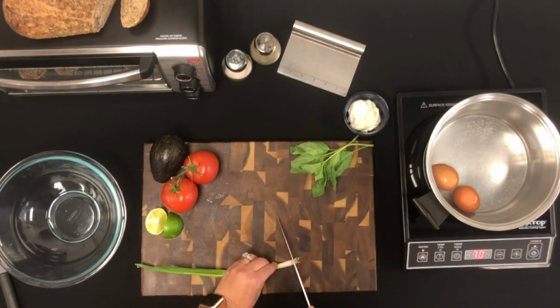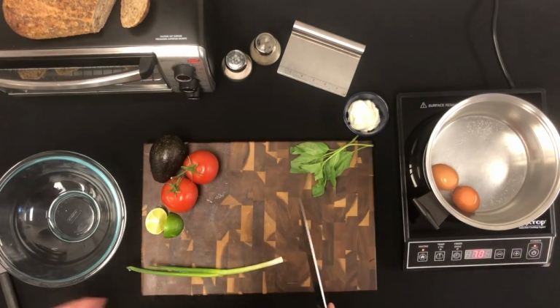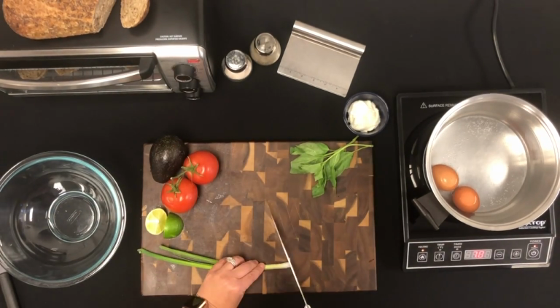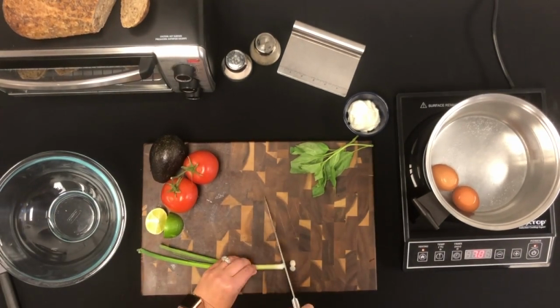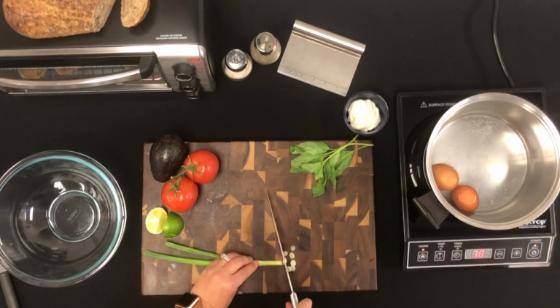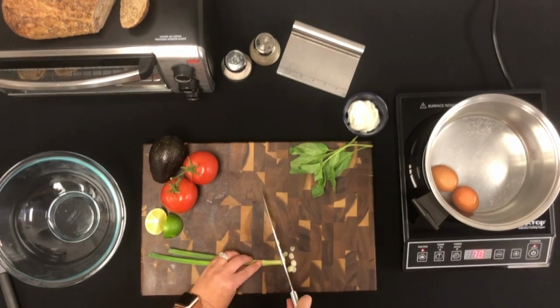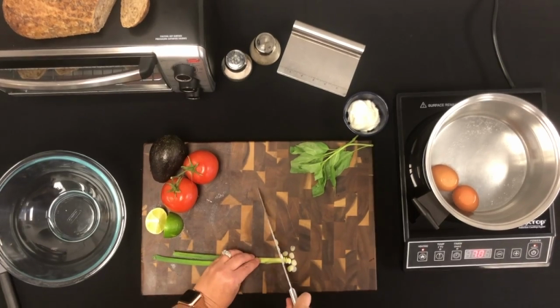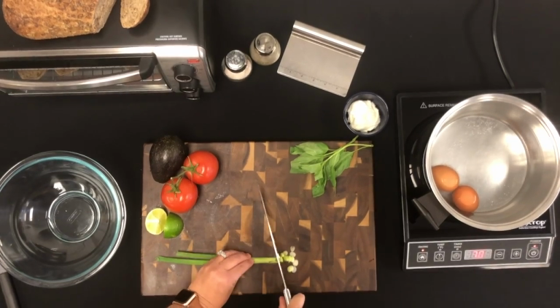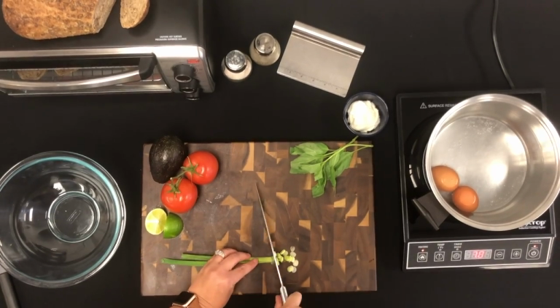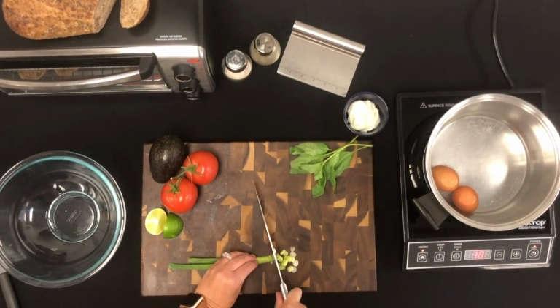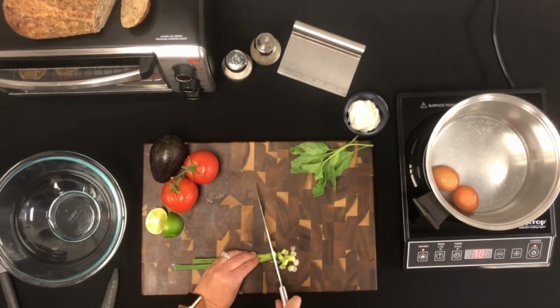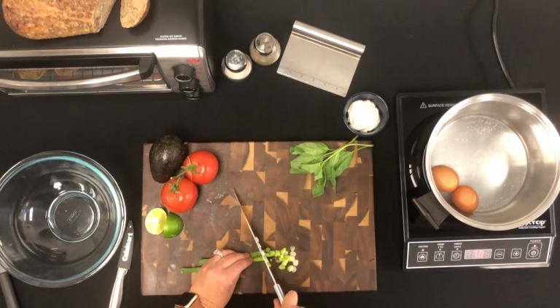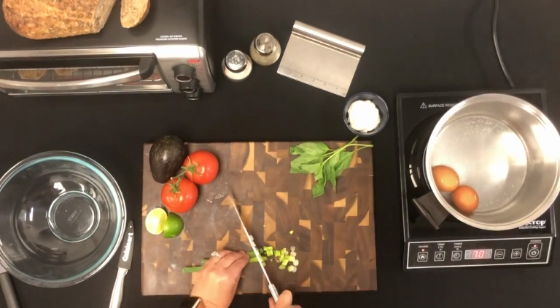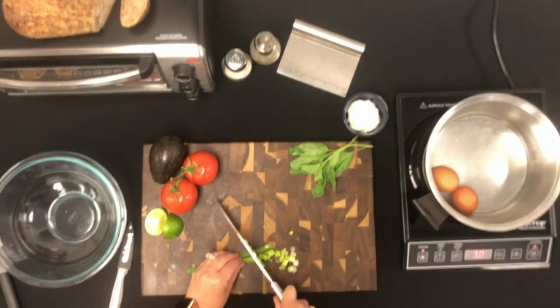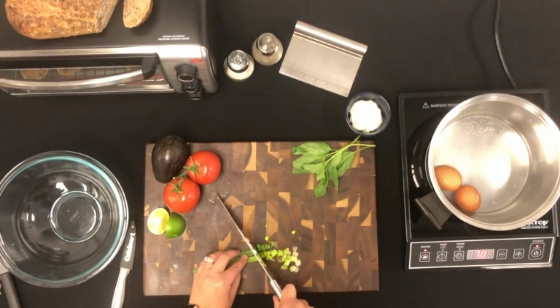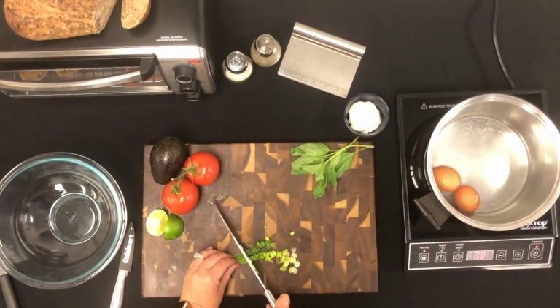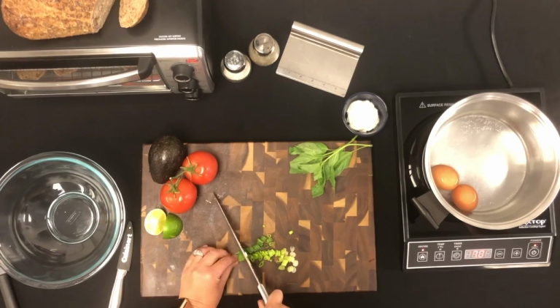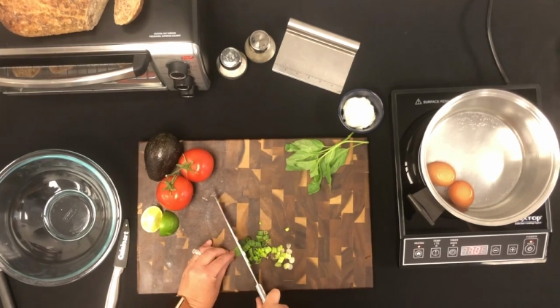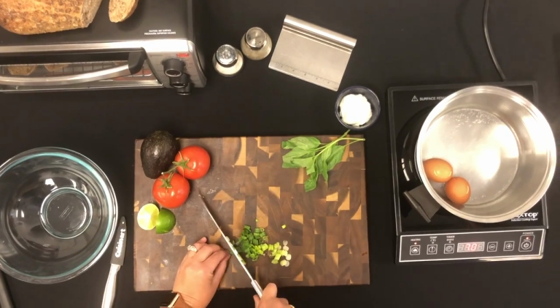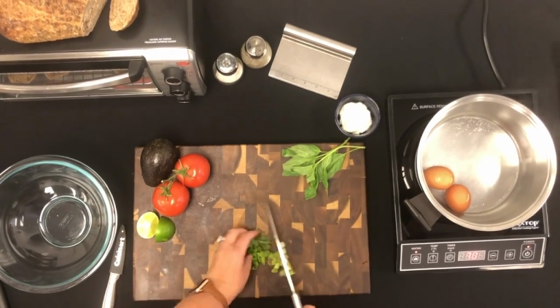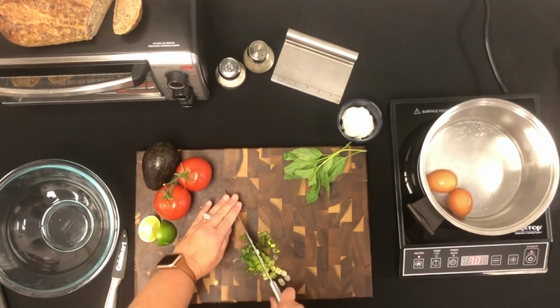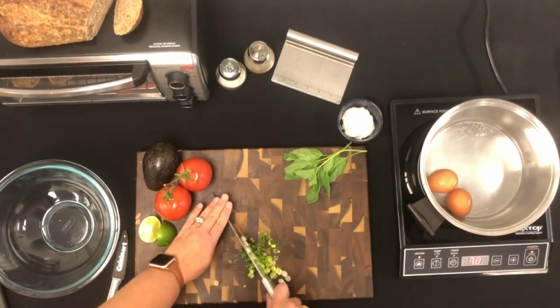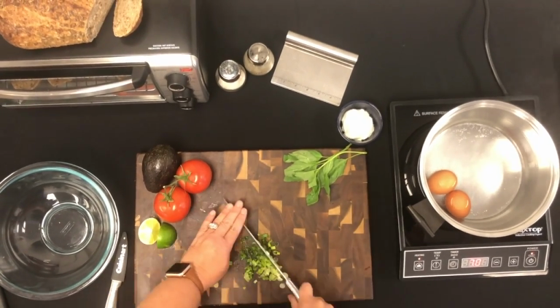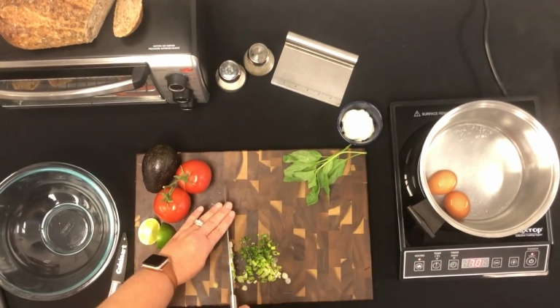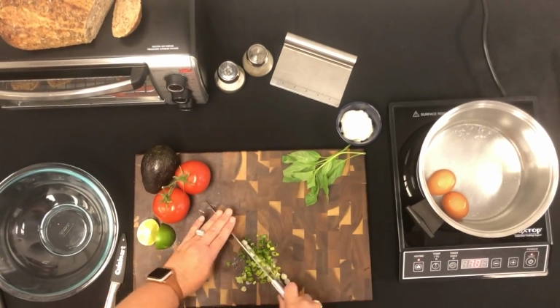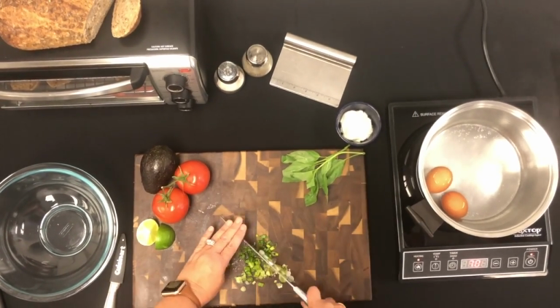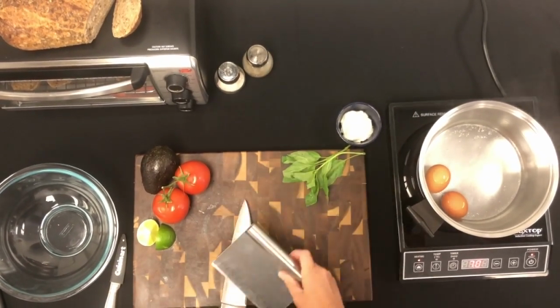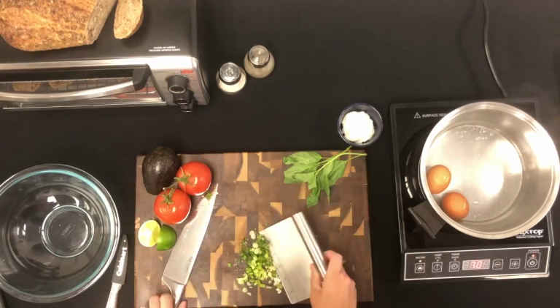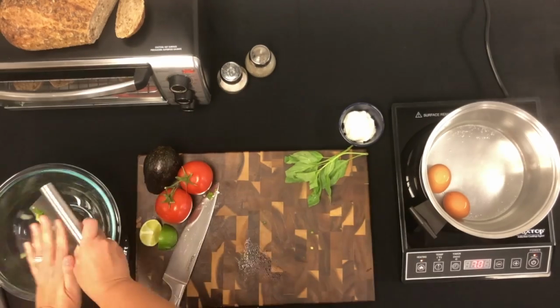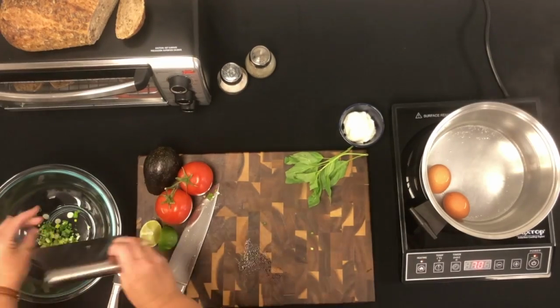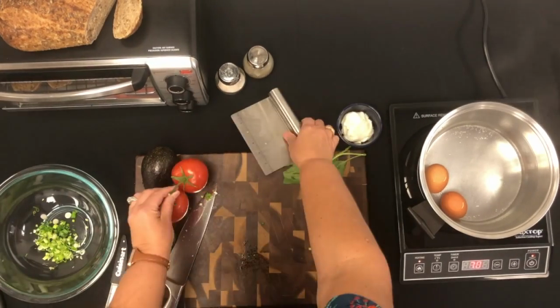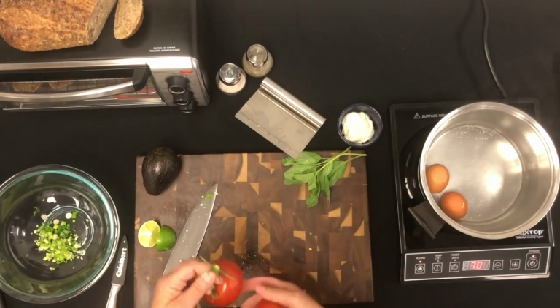Now take your chef's knife and cut up your two green onions, making sure to rock back and forth with the knife, trying not to lift it. If you like smaller chunks of onion, go back over it. Then do the same for the tomatoes.